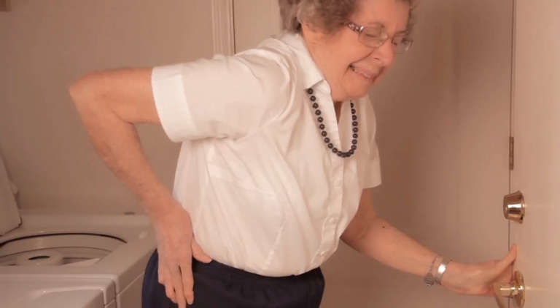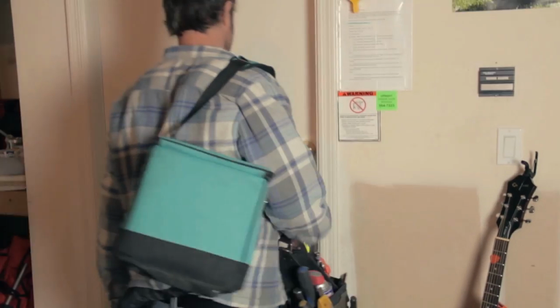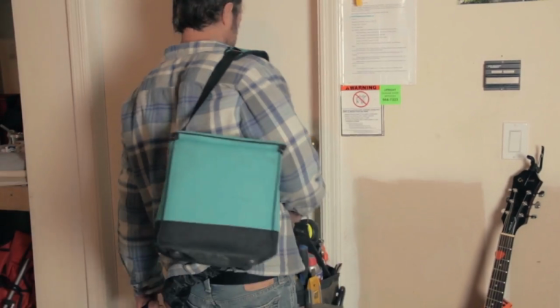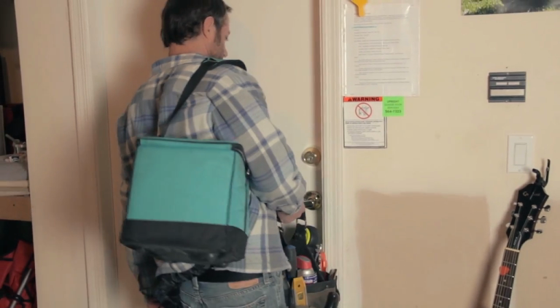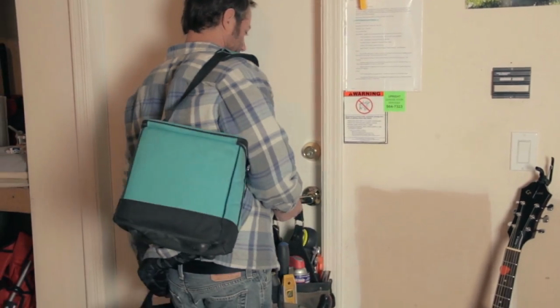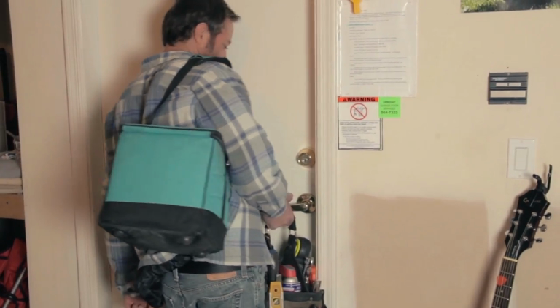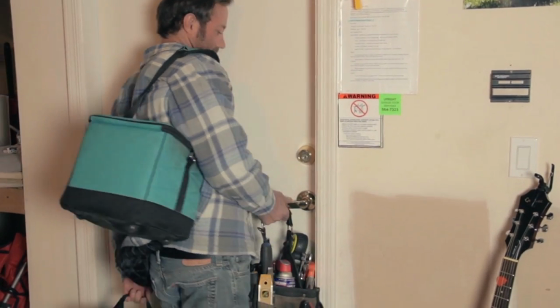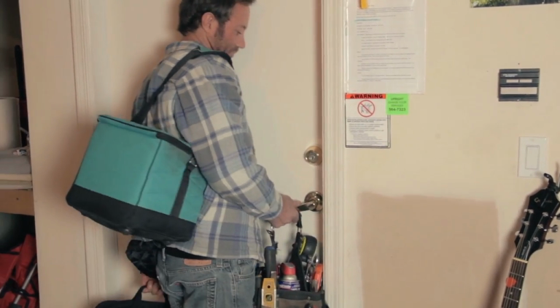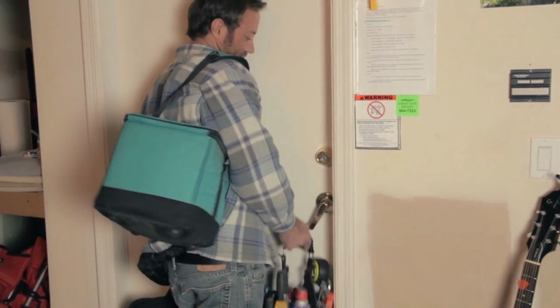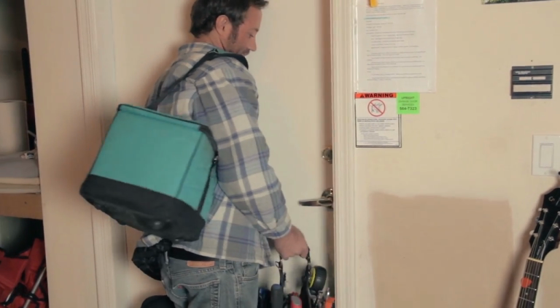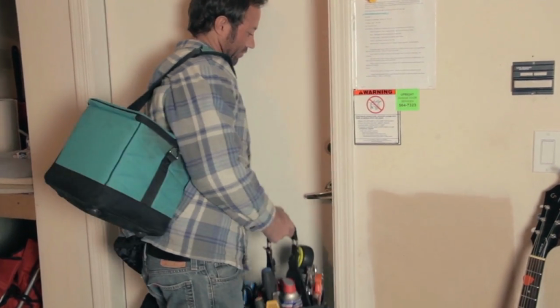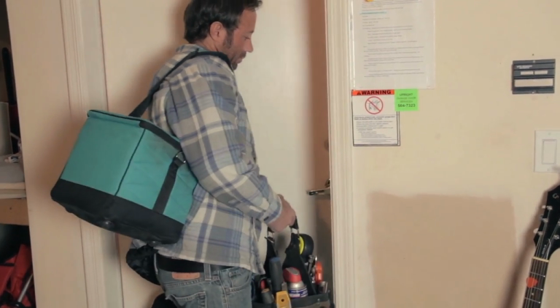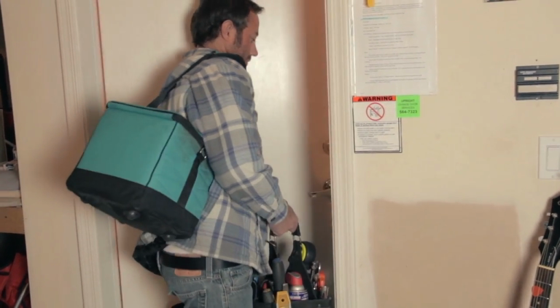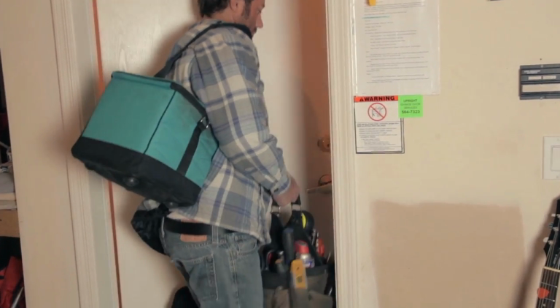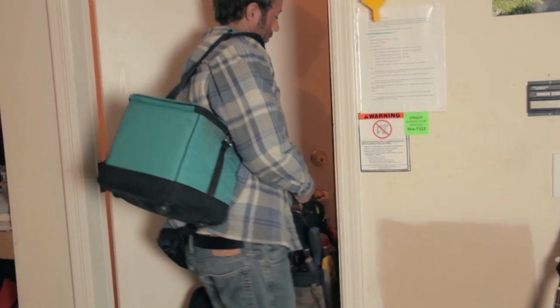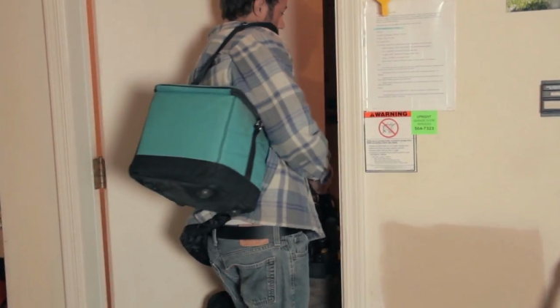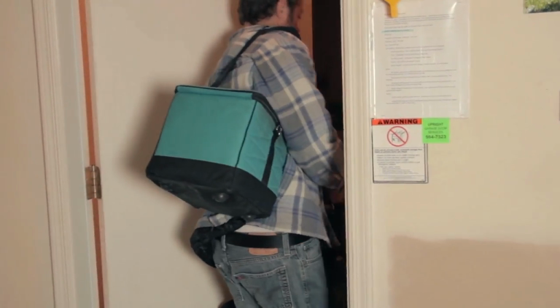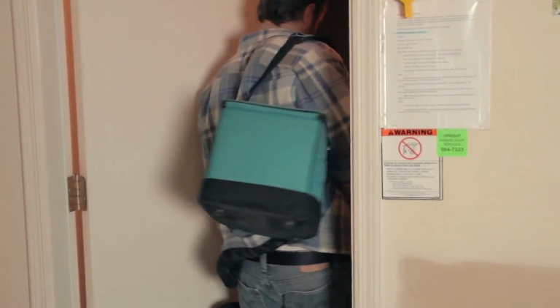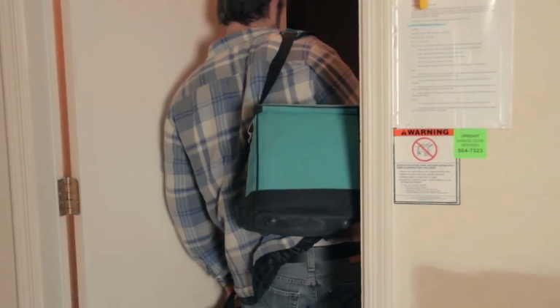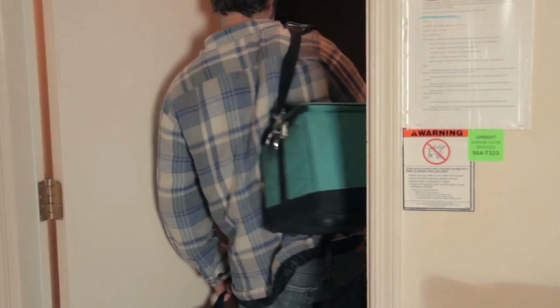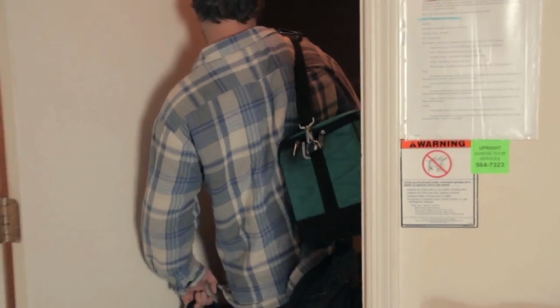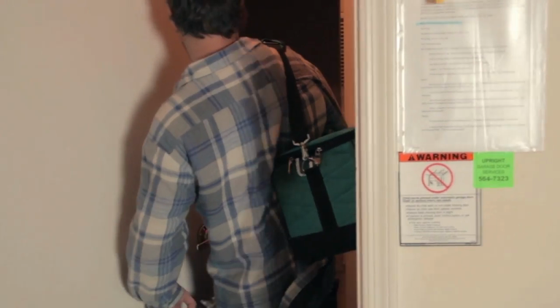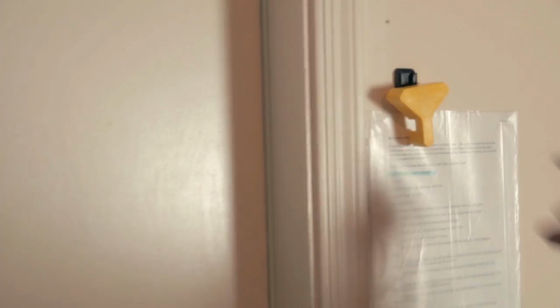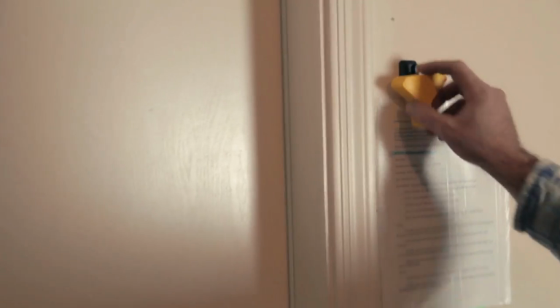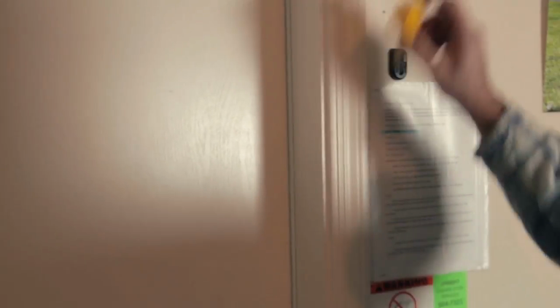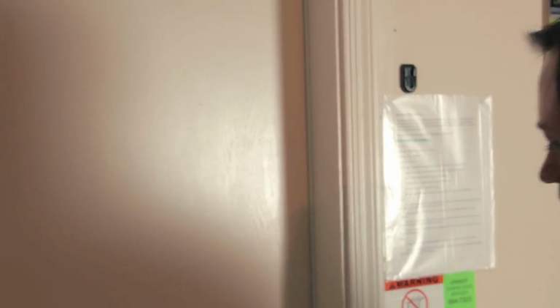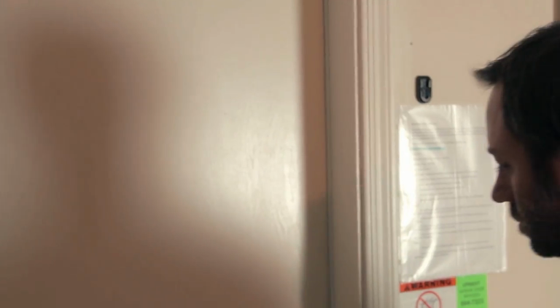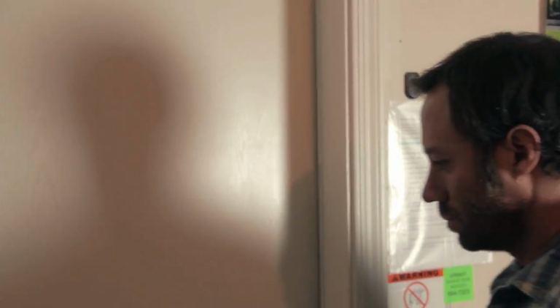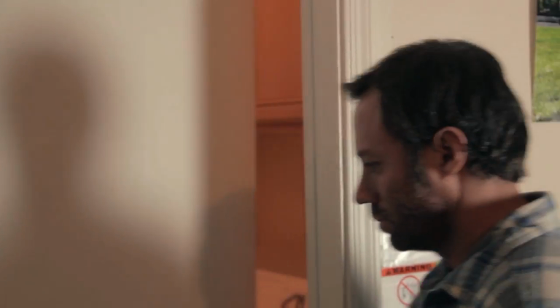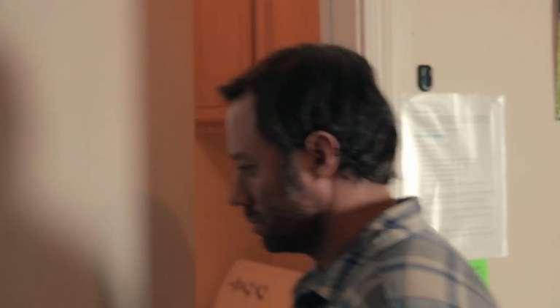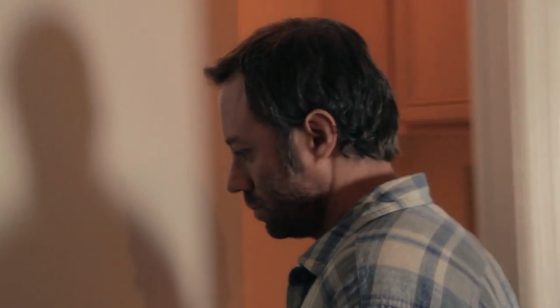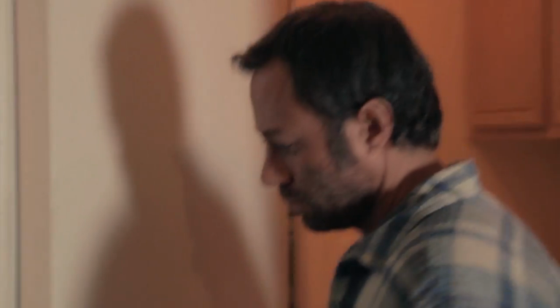Wrestling with the door, late and tired from a hard day's work with your gear in hand, becomes a problem of the past with the convenience of the DoorPro doorstop.